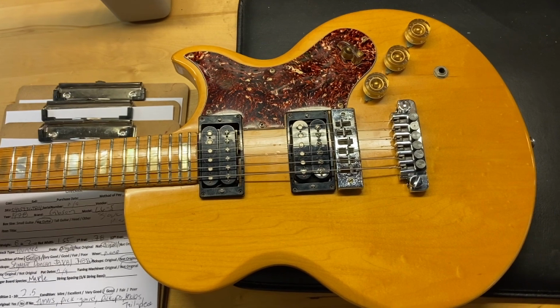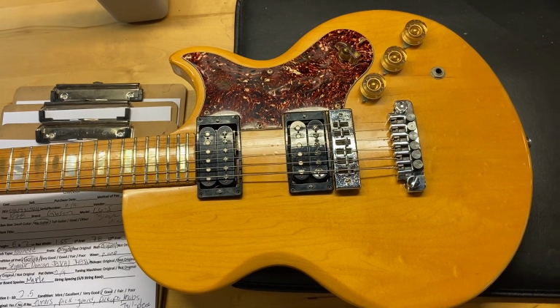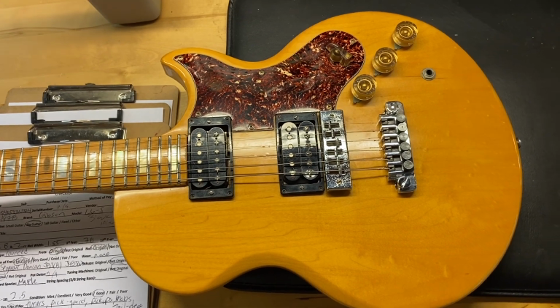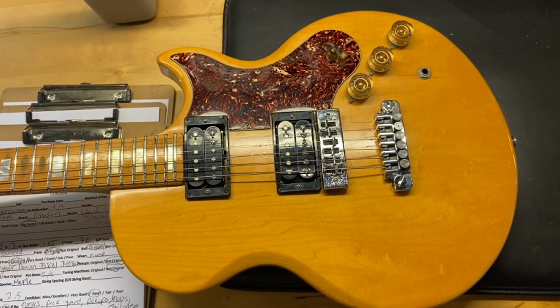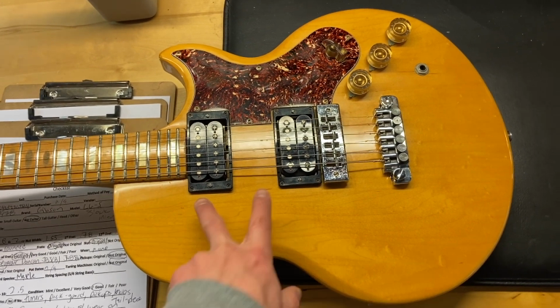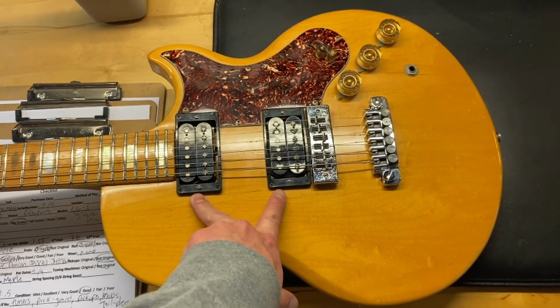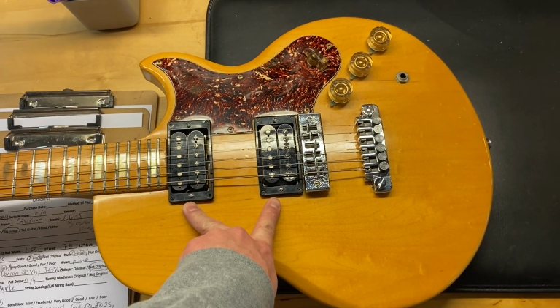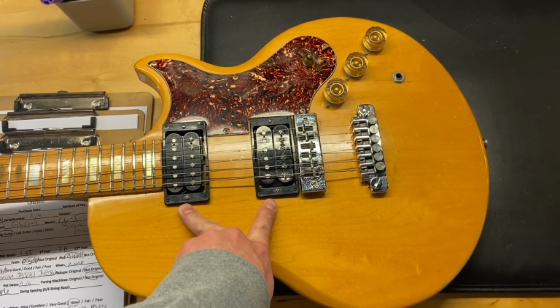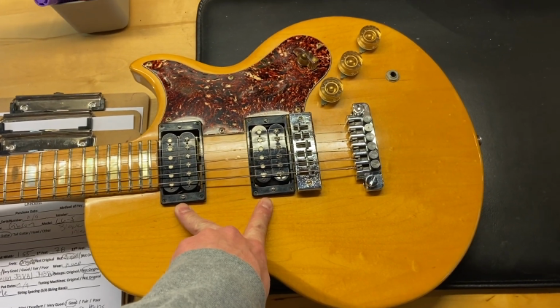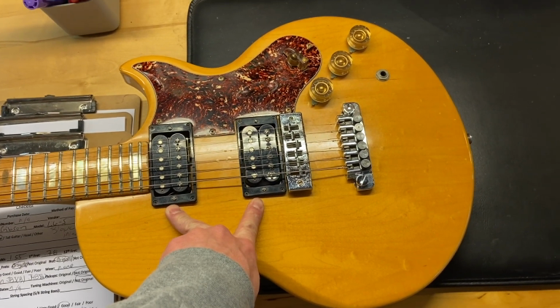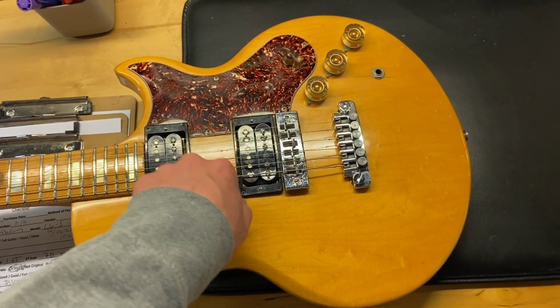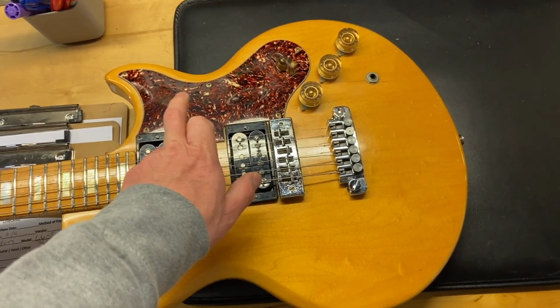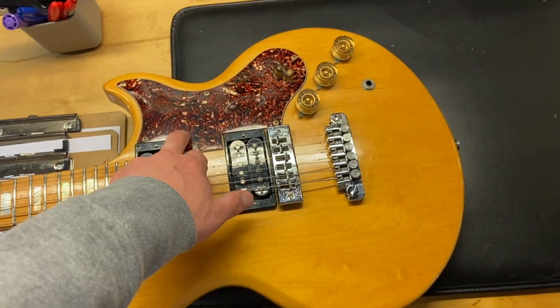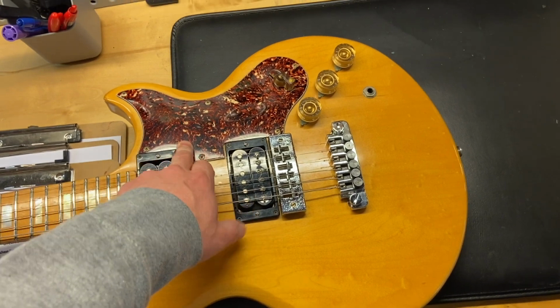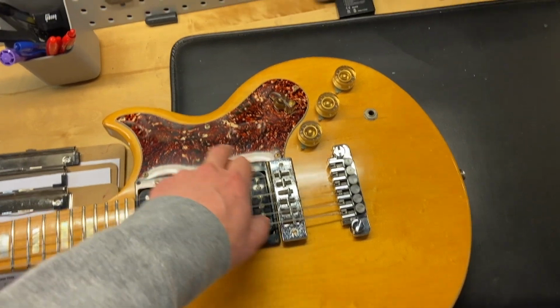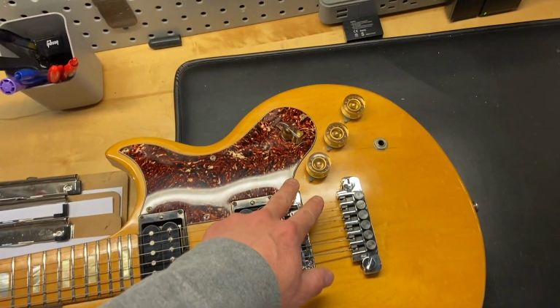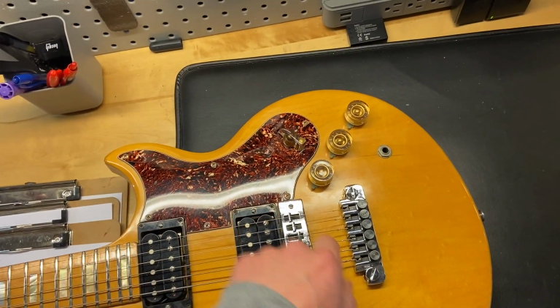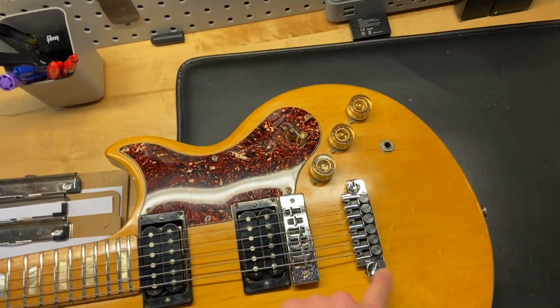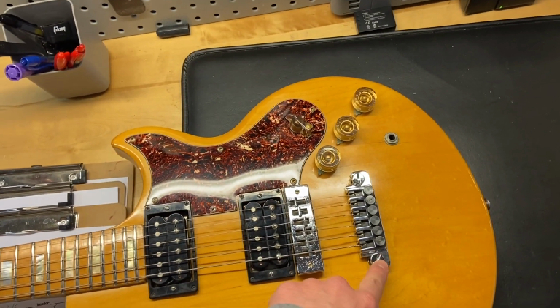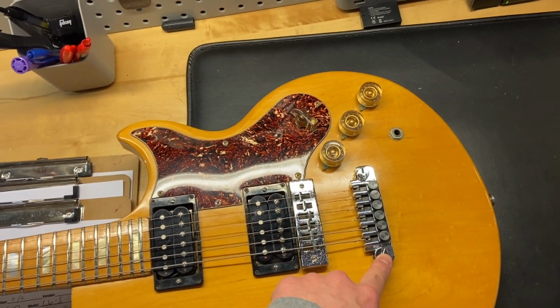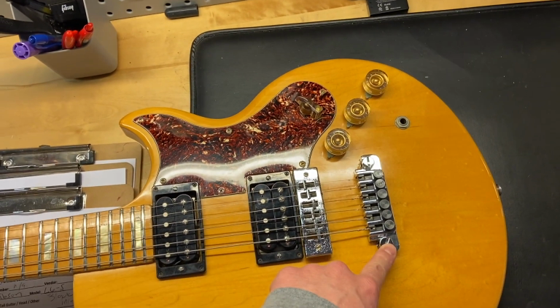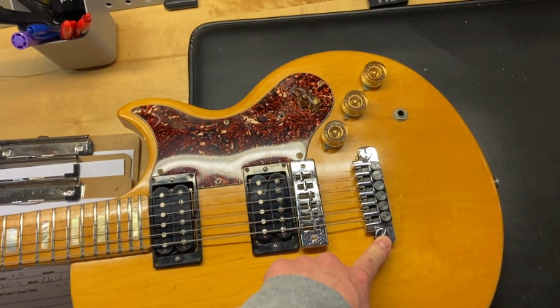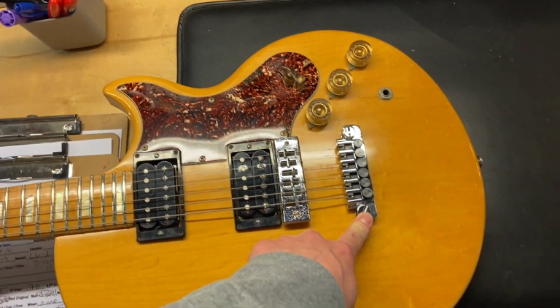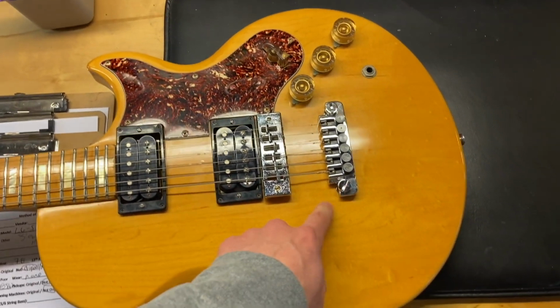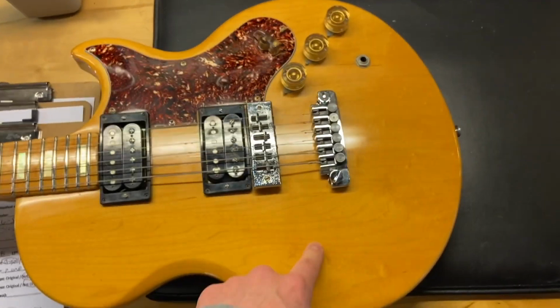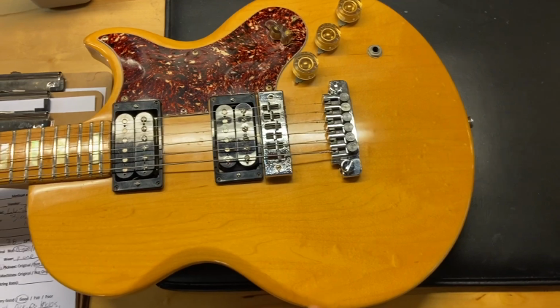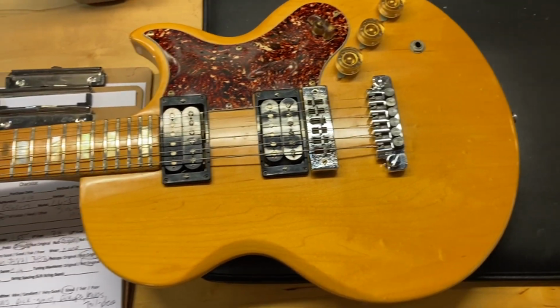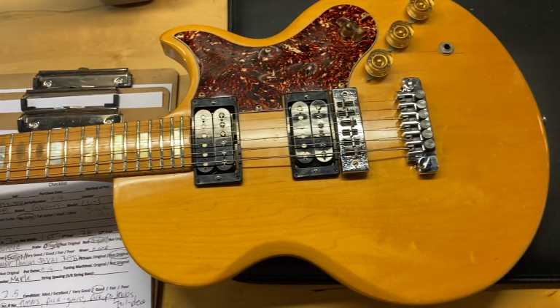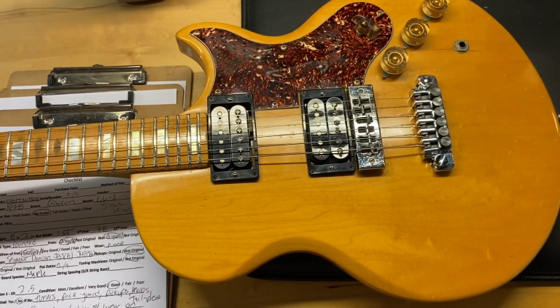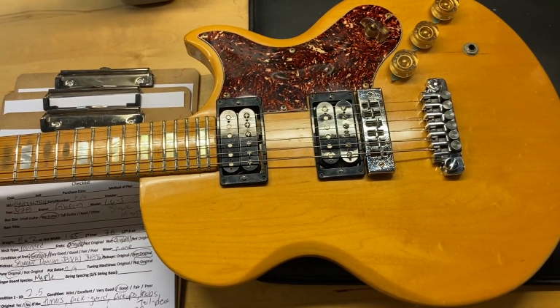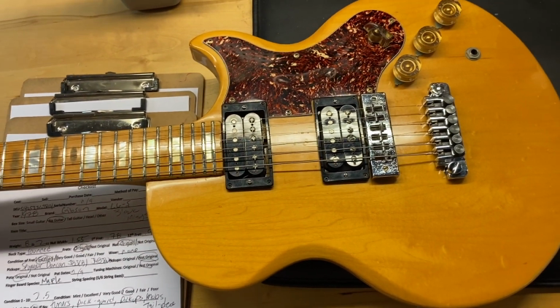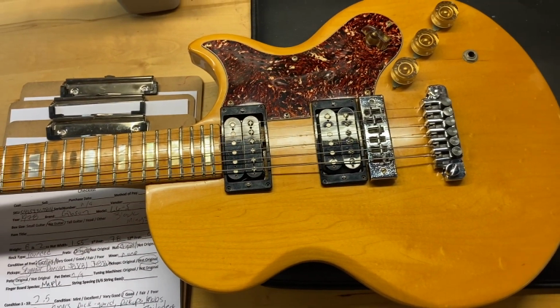Some things have been replaced on this one. The pickups have been replaced, the pickguard has been replaced, the knobs have been replaced, and the tailpiece is also a replacement — even though the TP6 is really cool. And then the tuners.